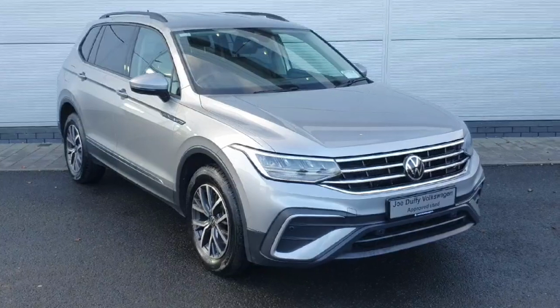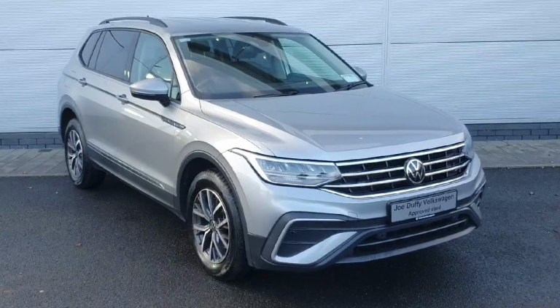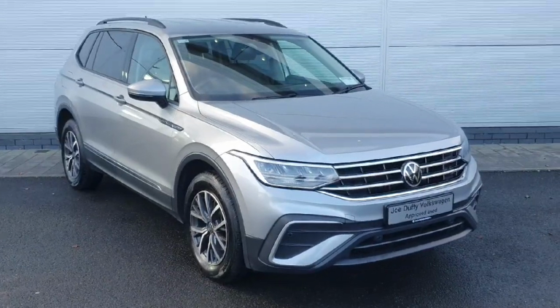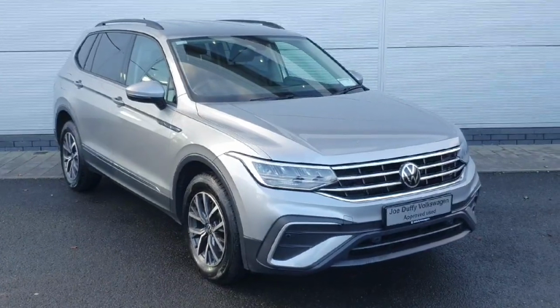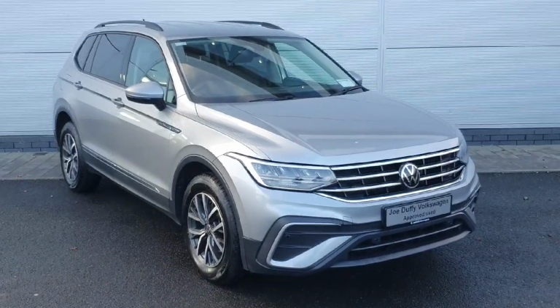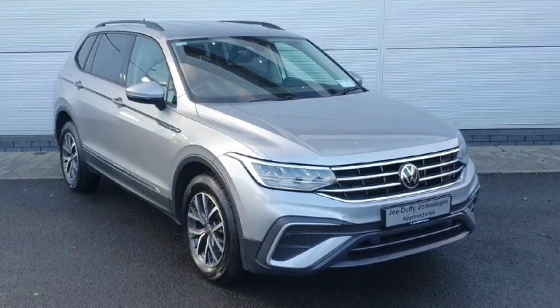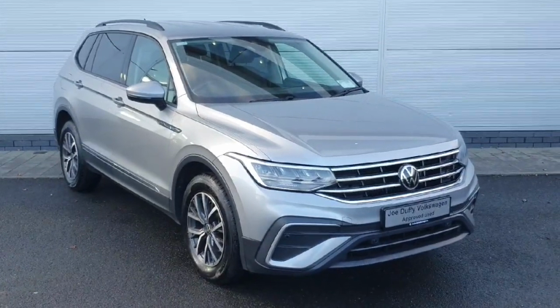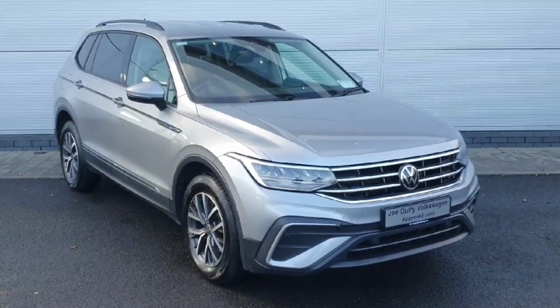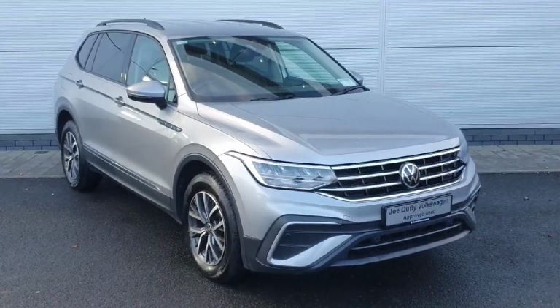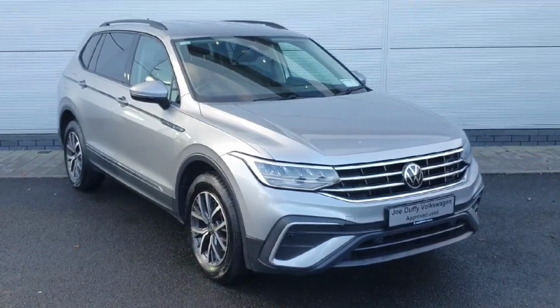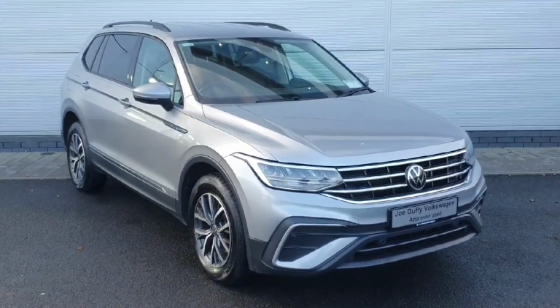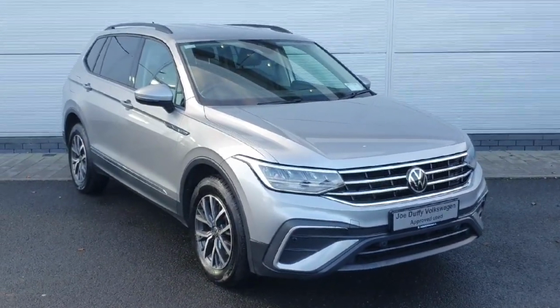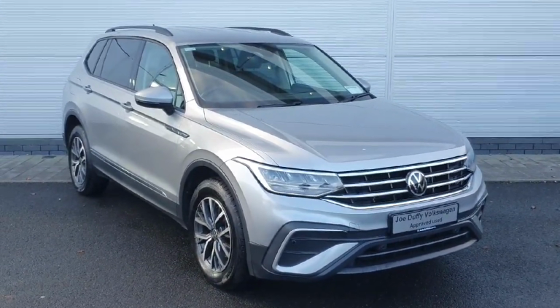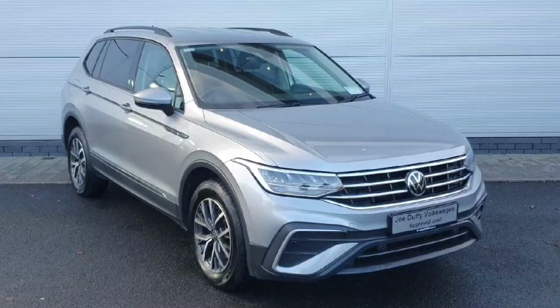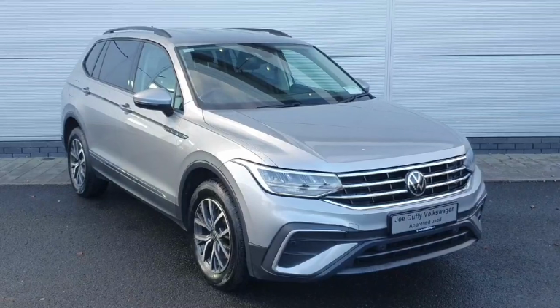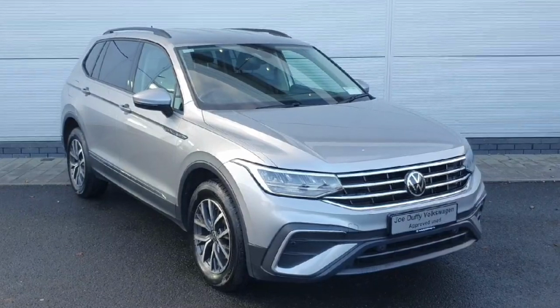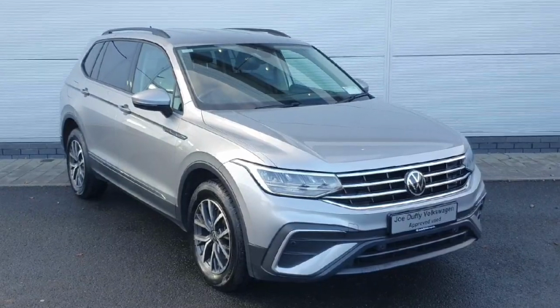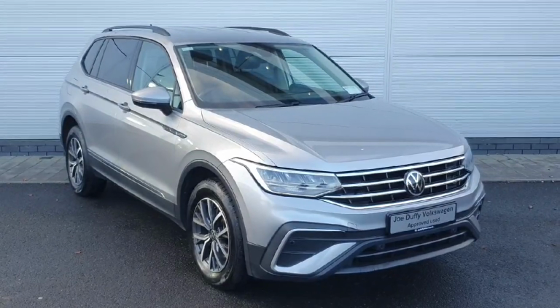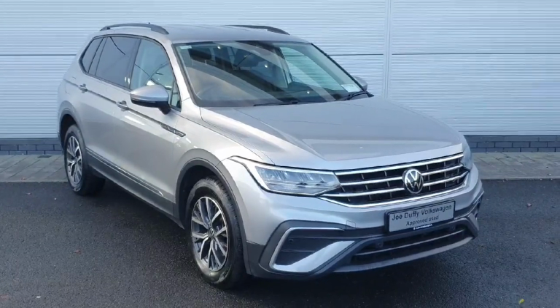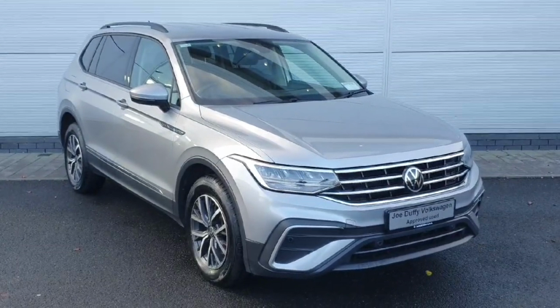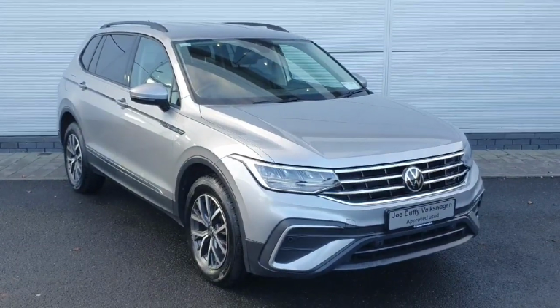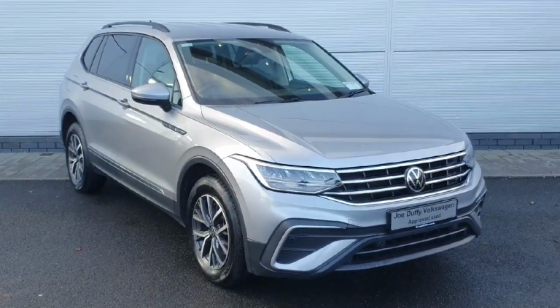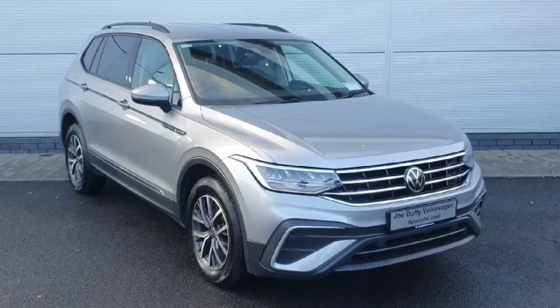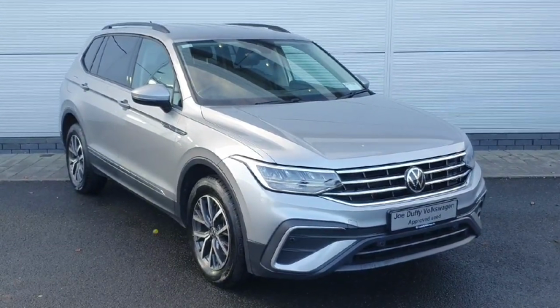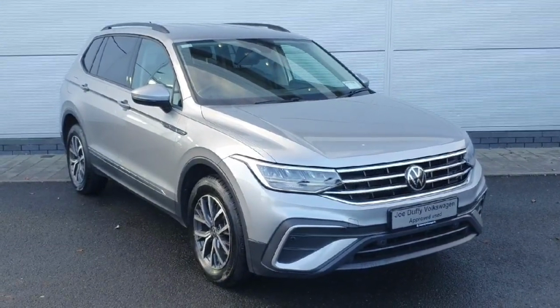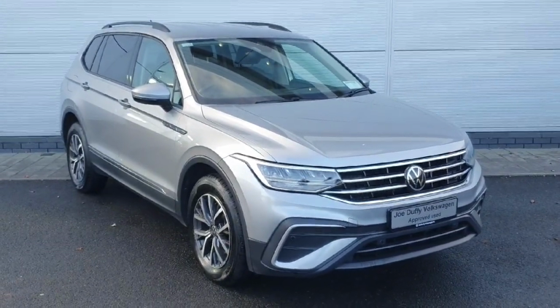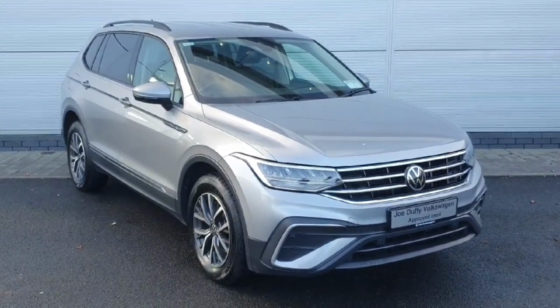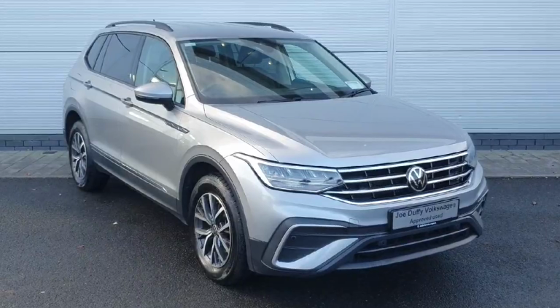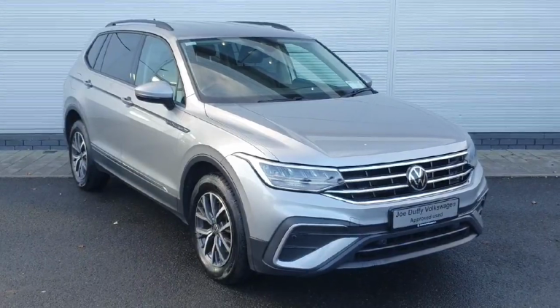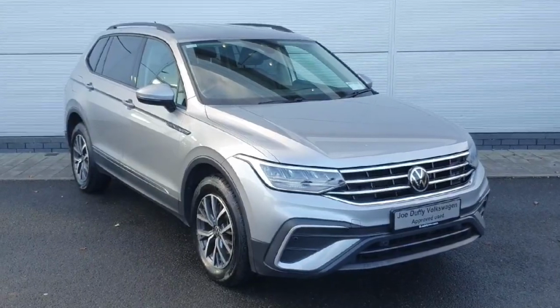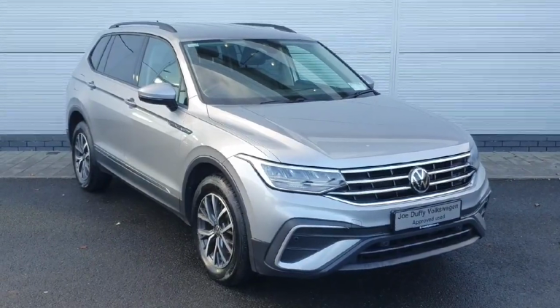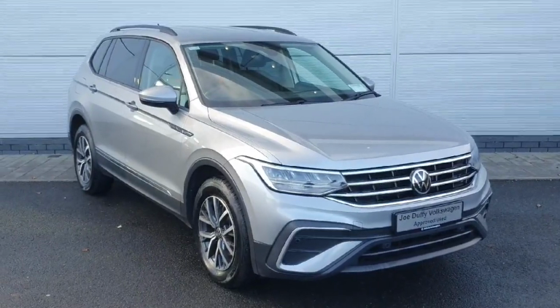Welcome back to Joe Duffy. Today we have a 2022 Volkswagen Tiguan Allspace. The car comes with a 2.0L turbo diesel engine producing 150 brake horsepower and a 6-speed manual gearbox. The car is packed inside and out with features, so let's take a look around.